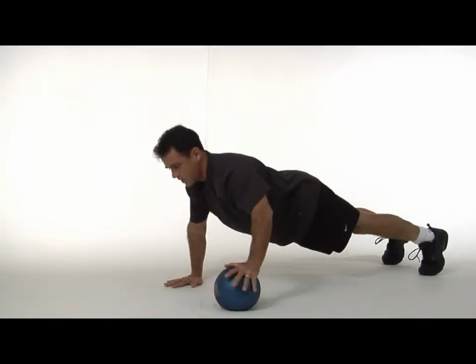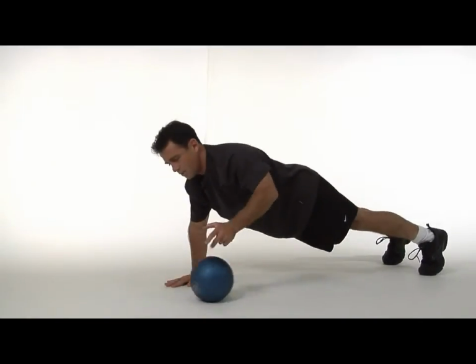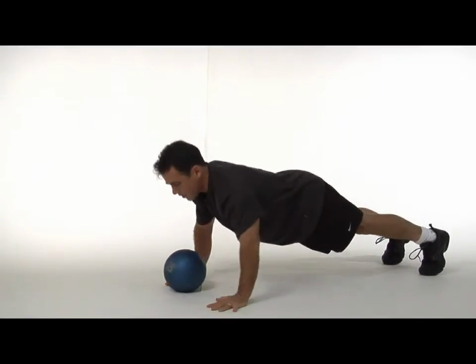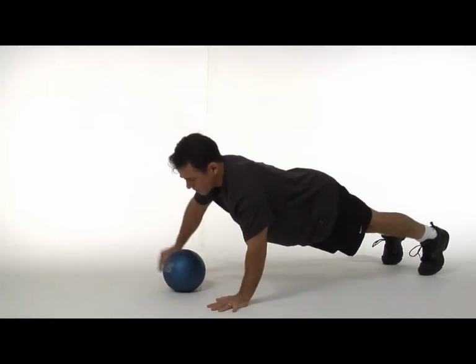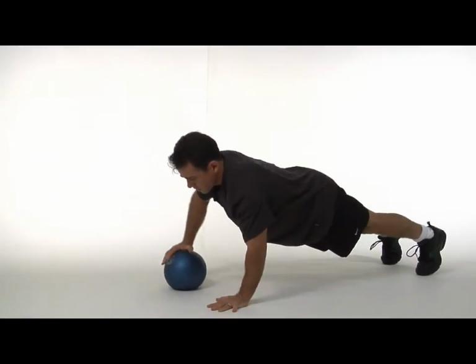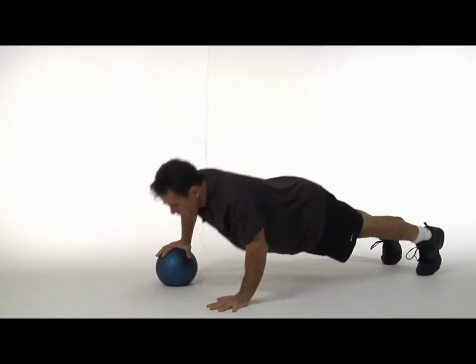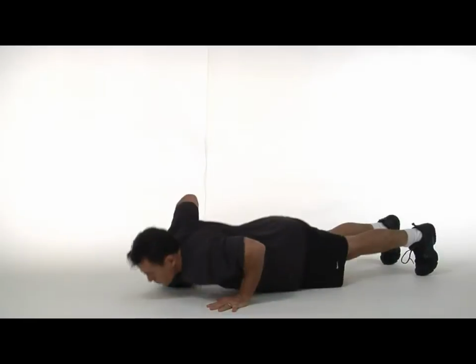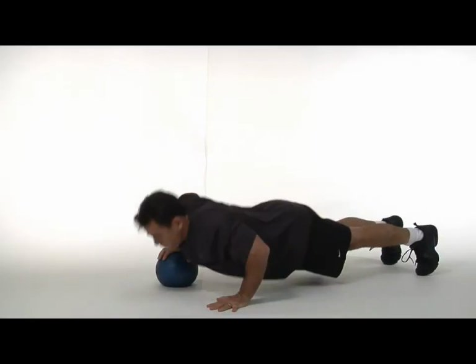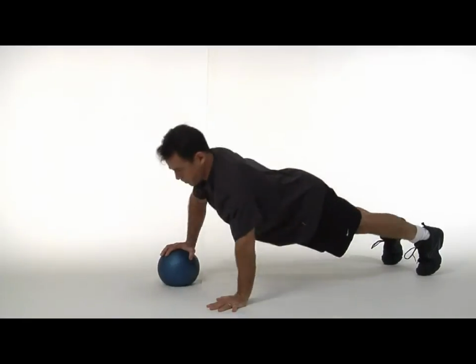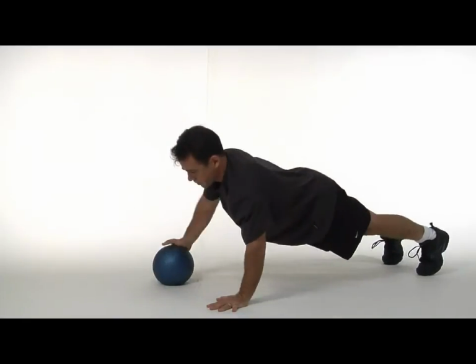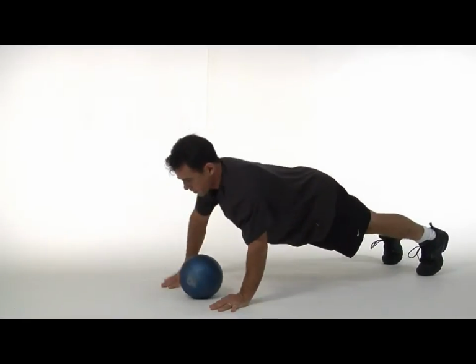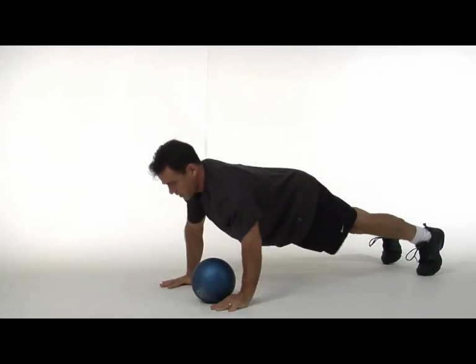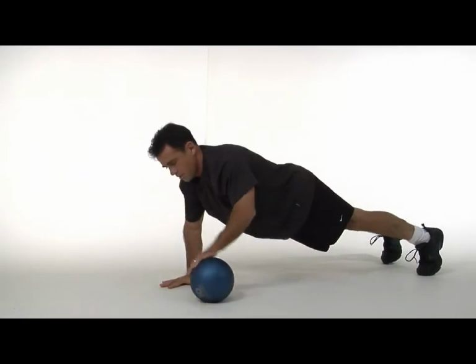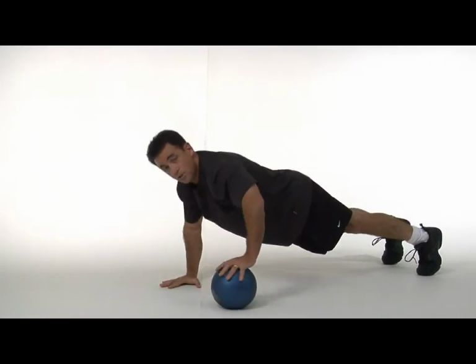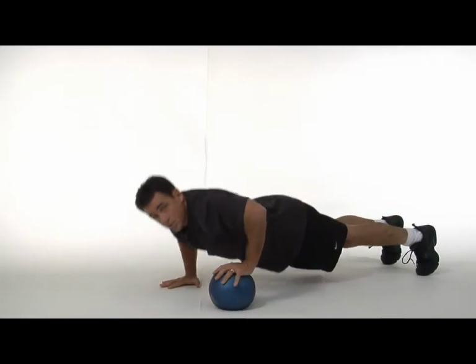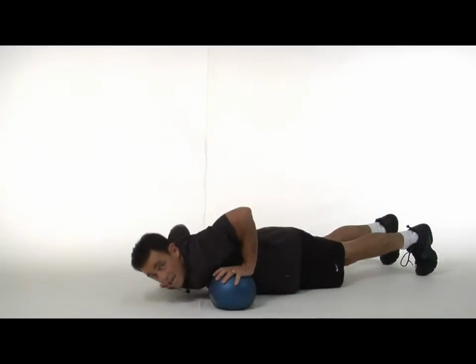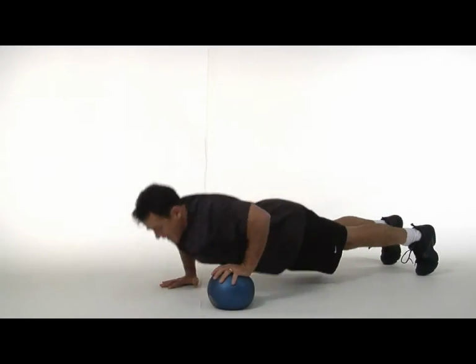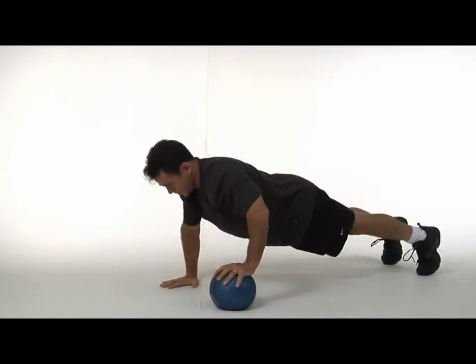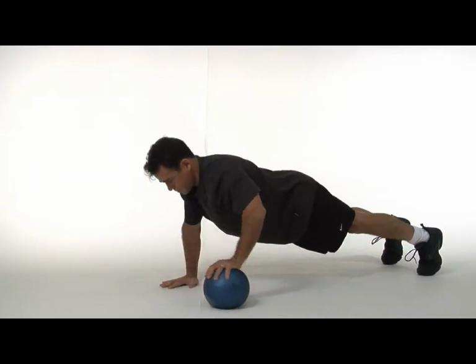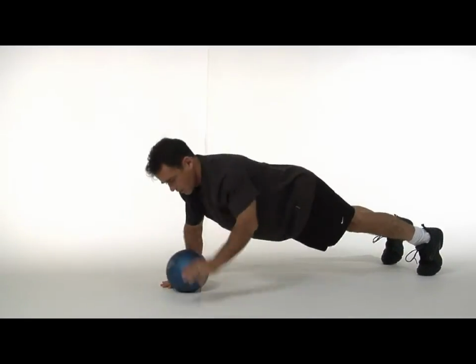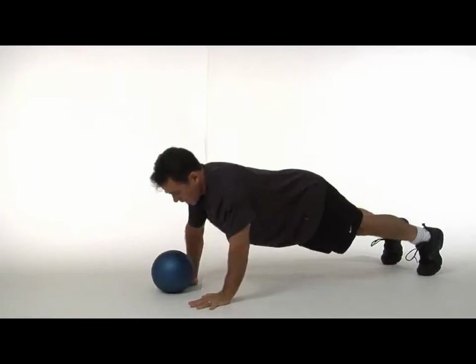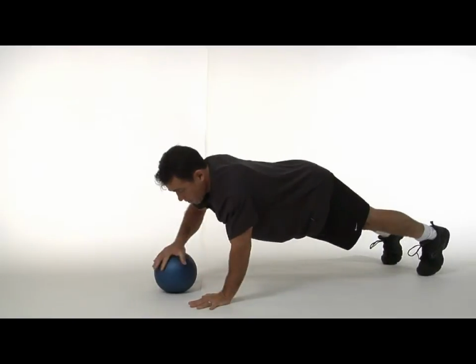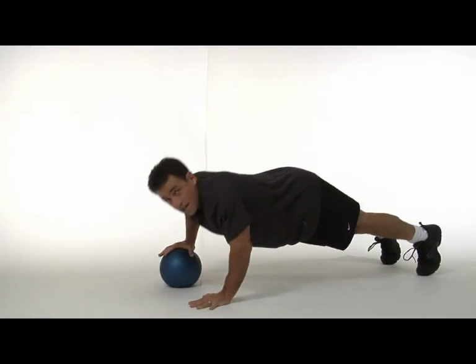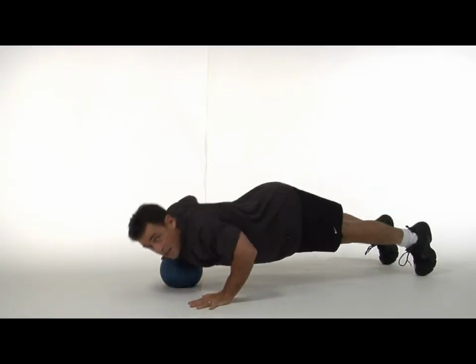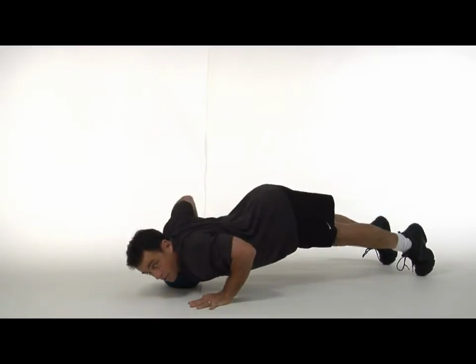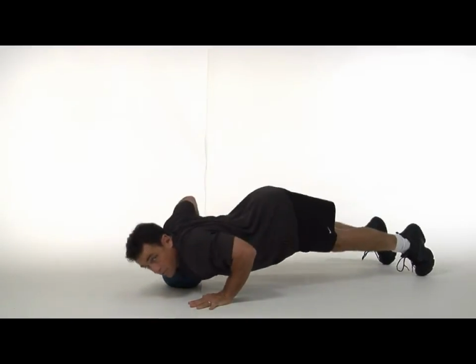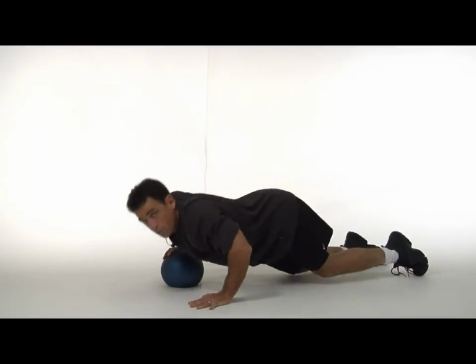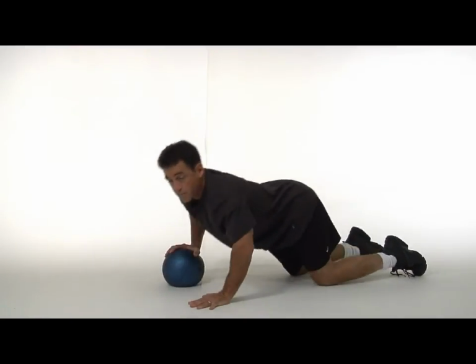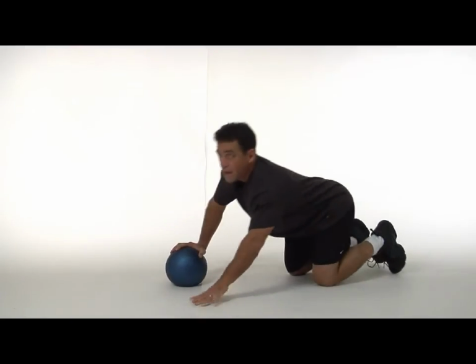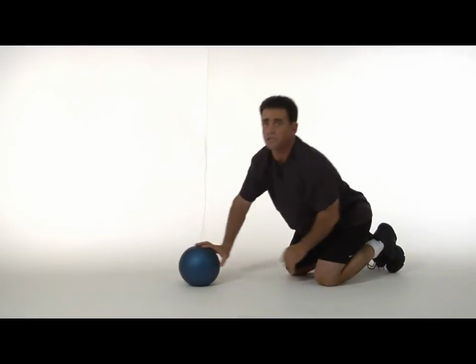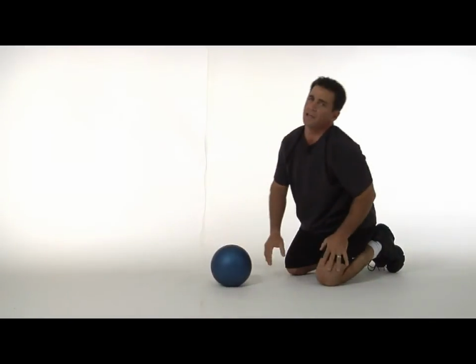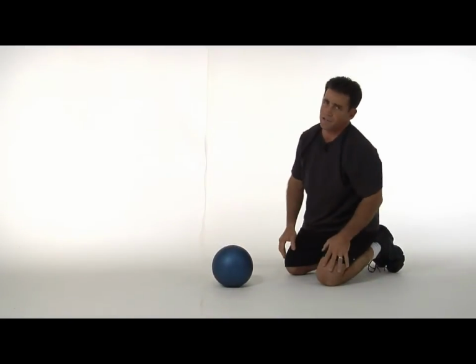Keep the body straight, make sure there's no sagging in the back and no piking either. You want to keep a straight back position at all times.